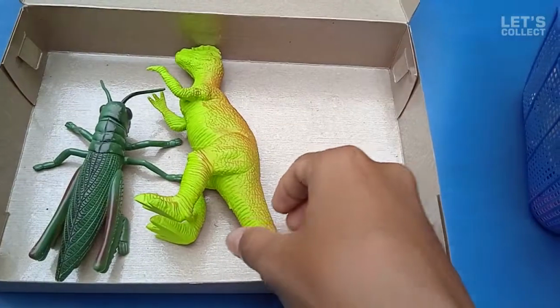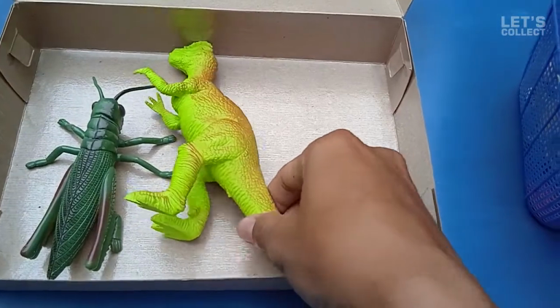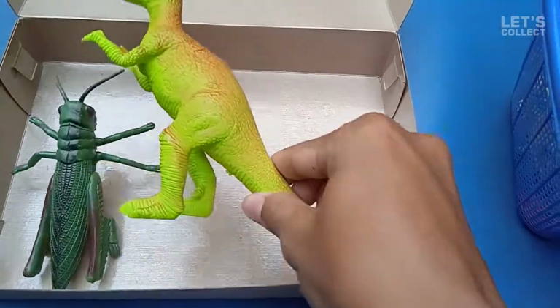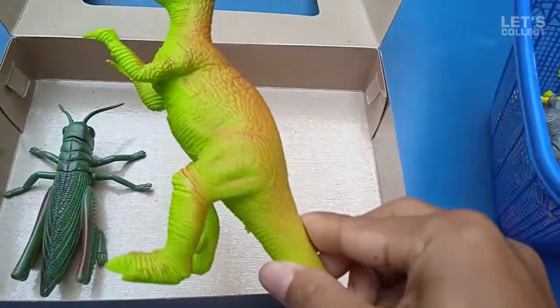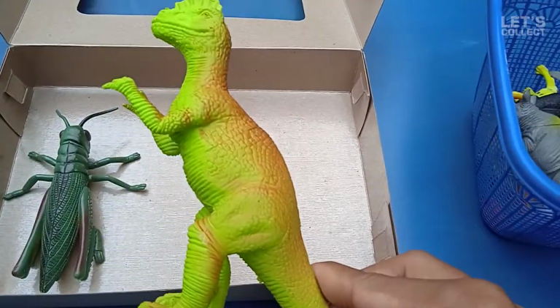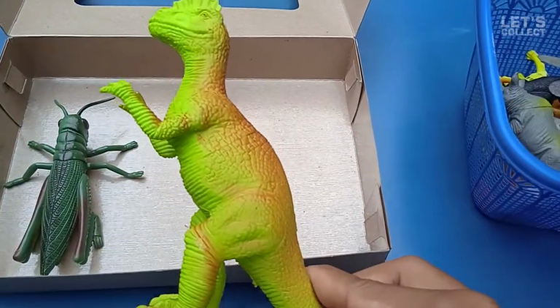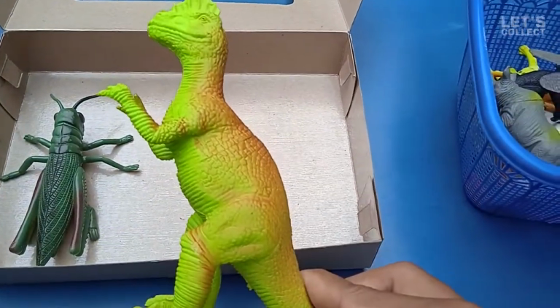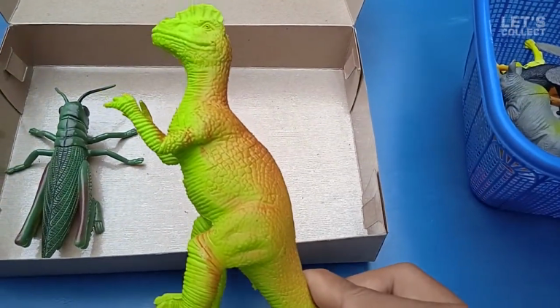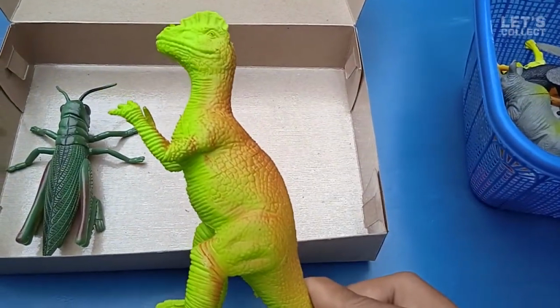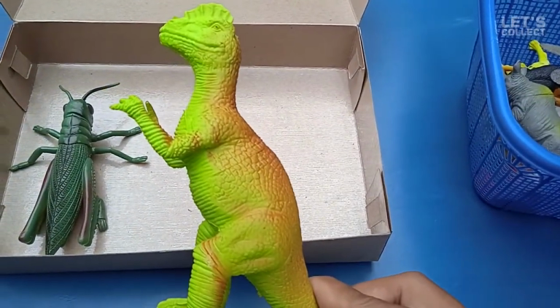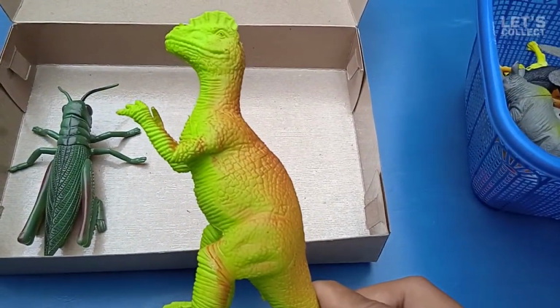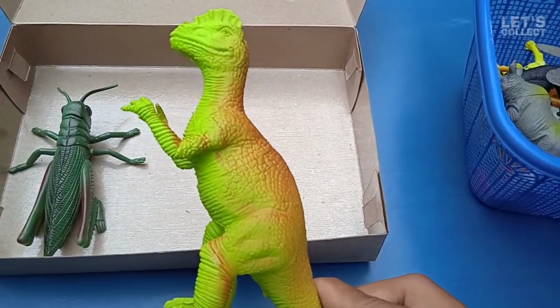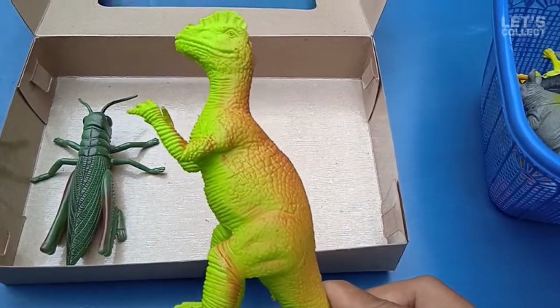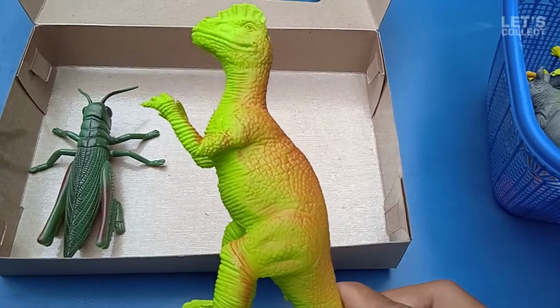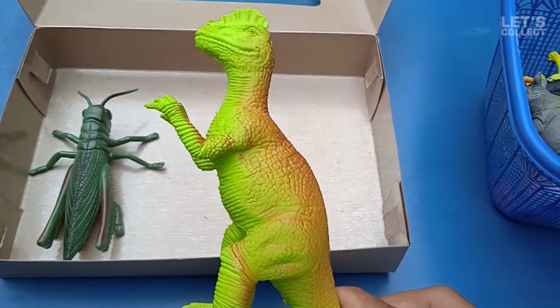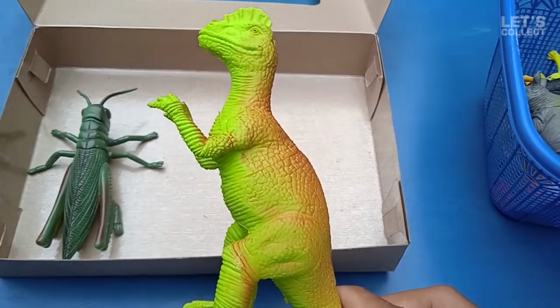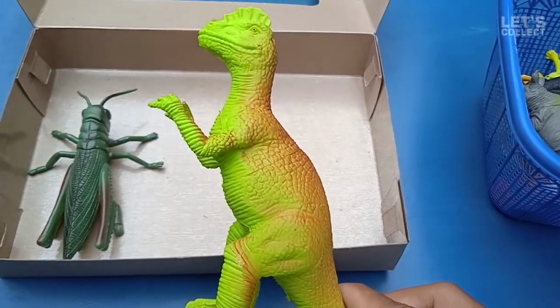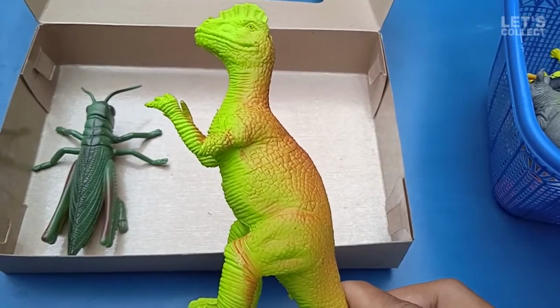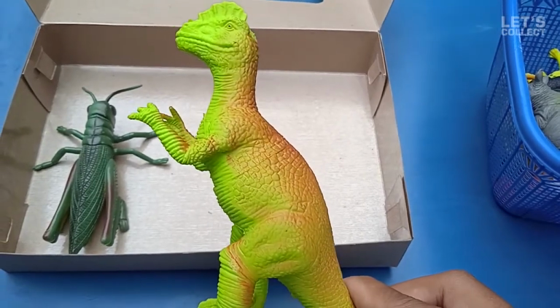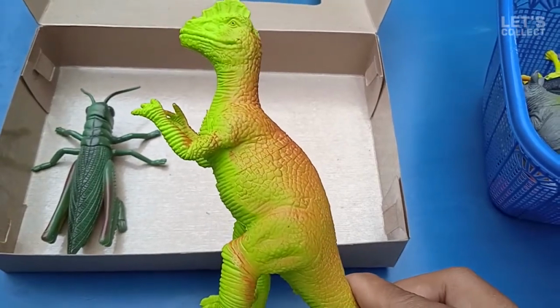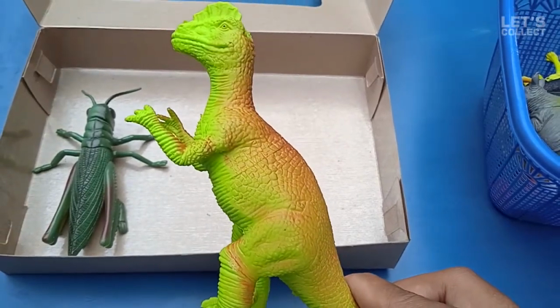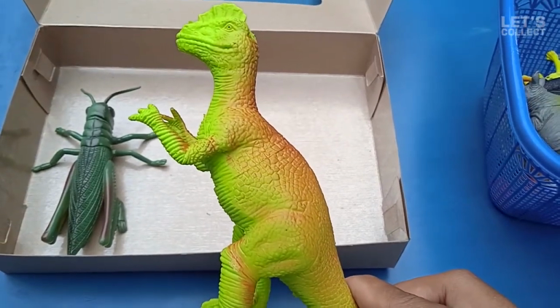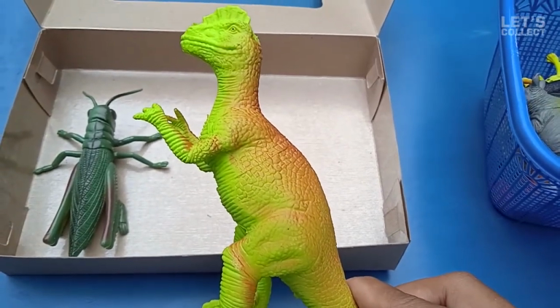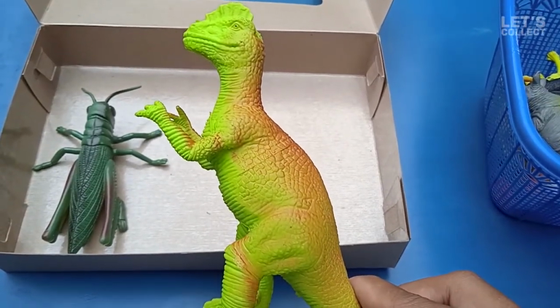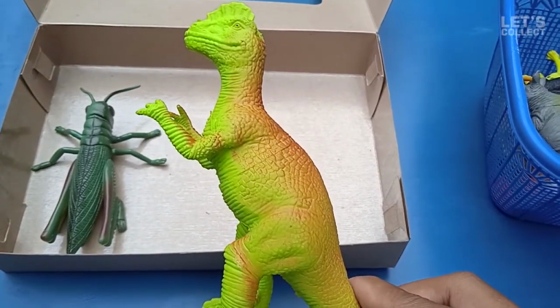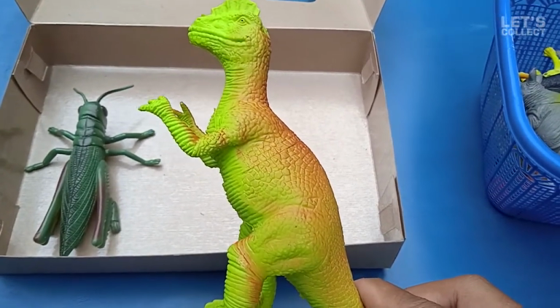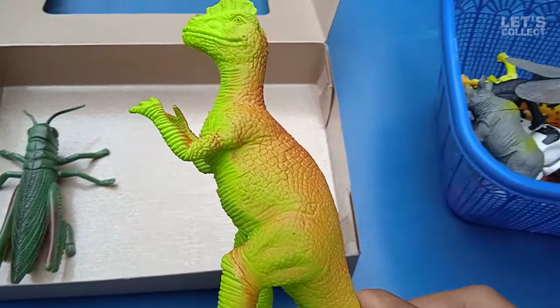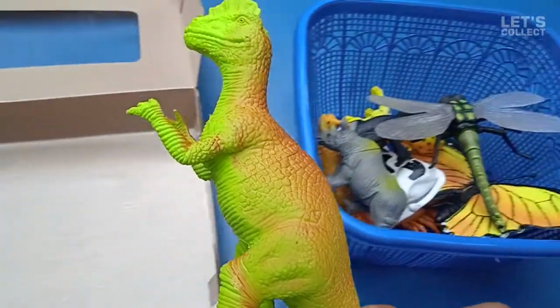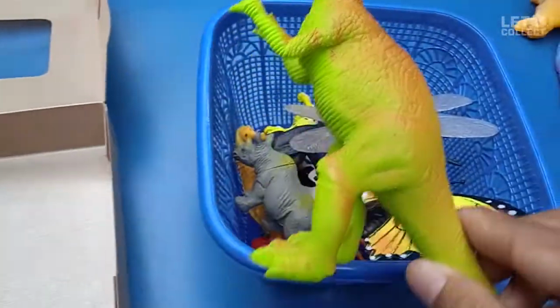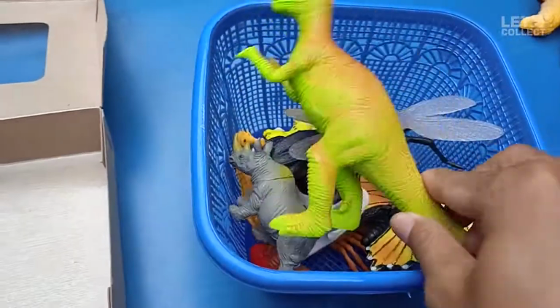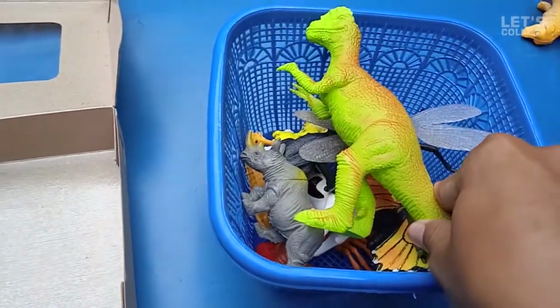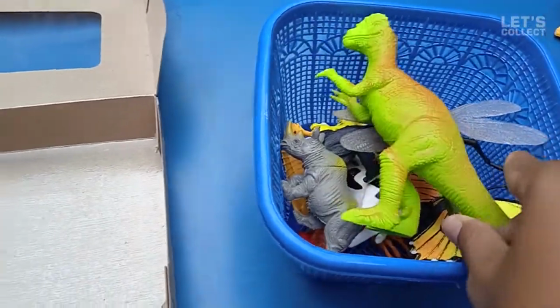Wow! This is the biggest one! Dinosaur! We have a big dinosaur here! Cool!